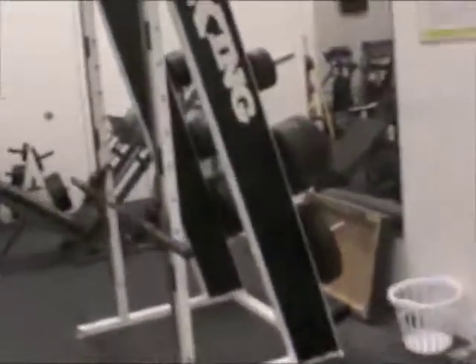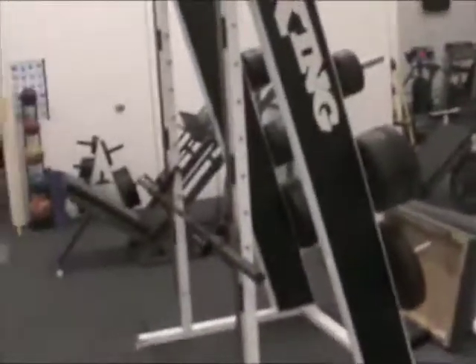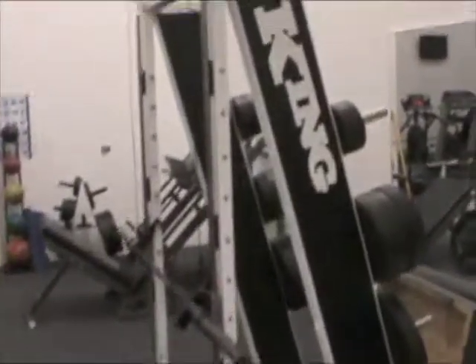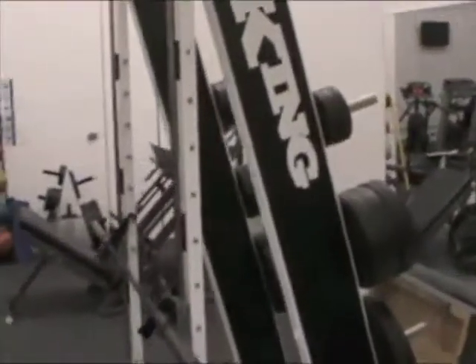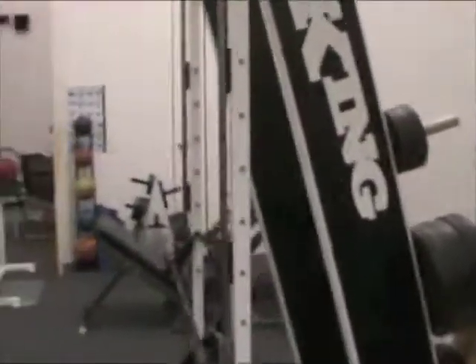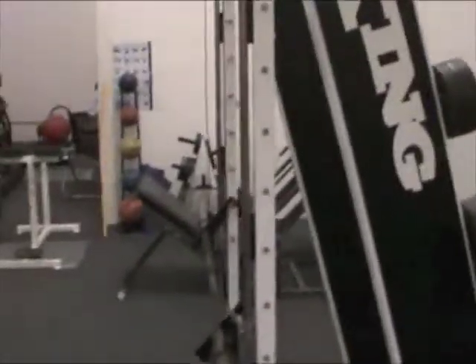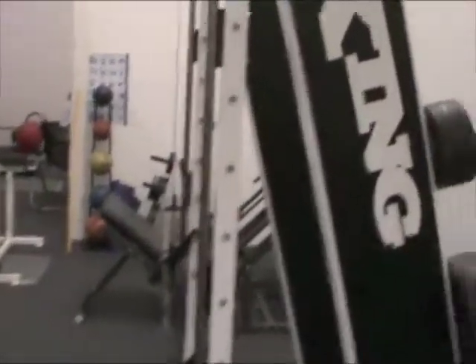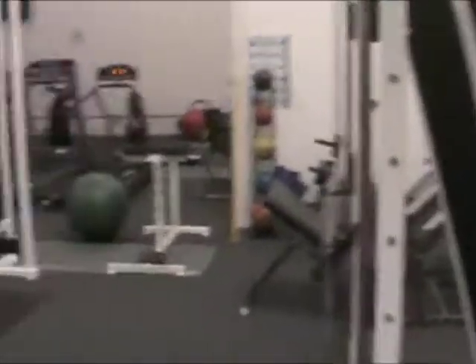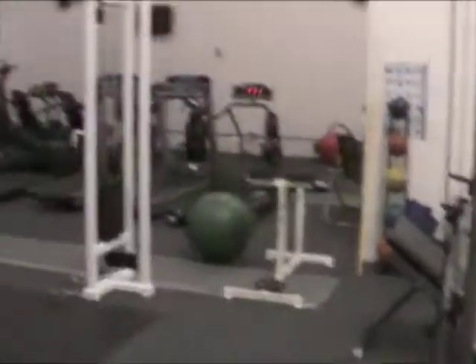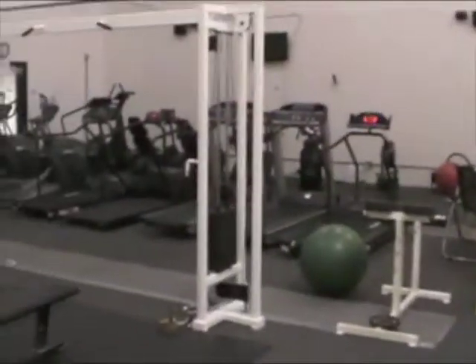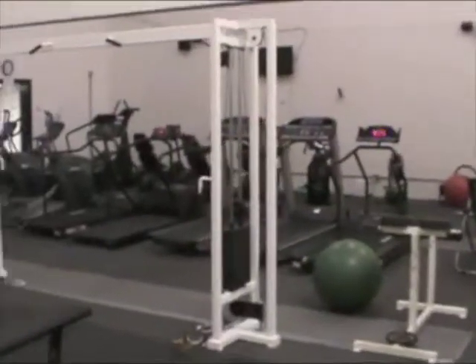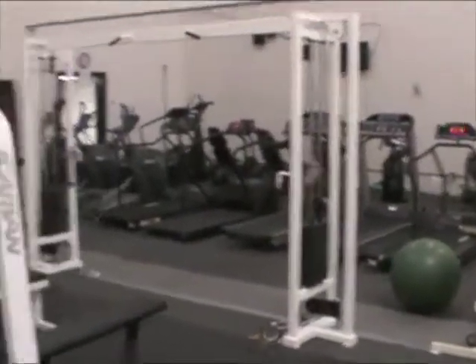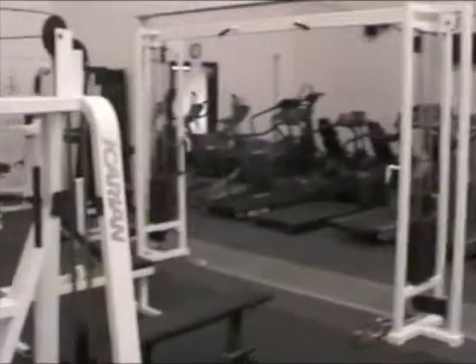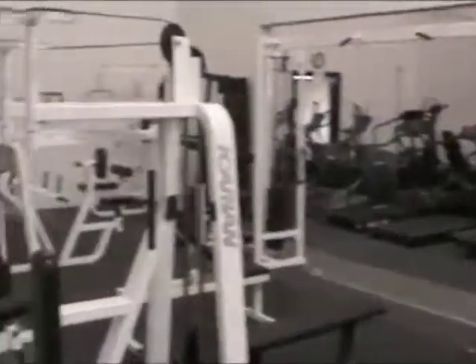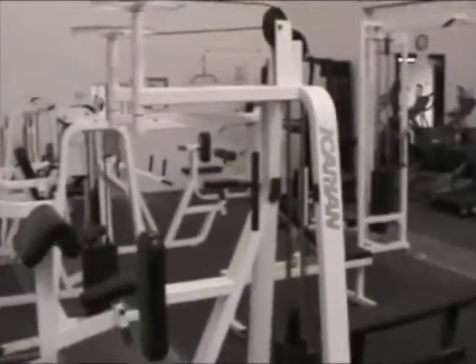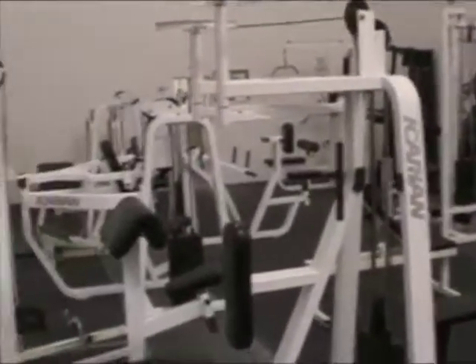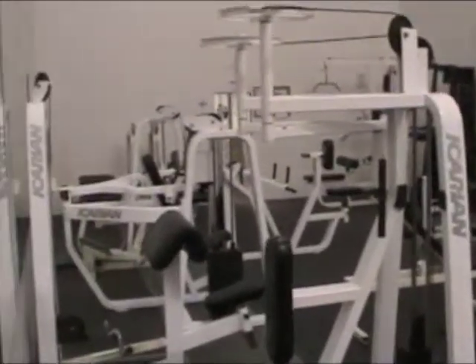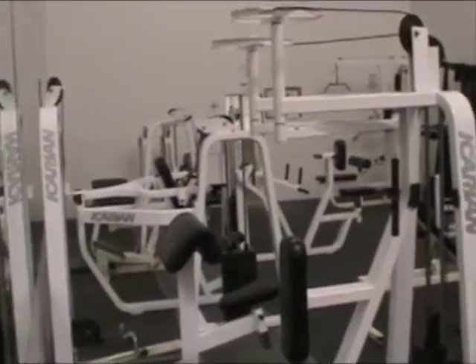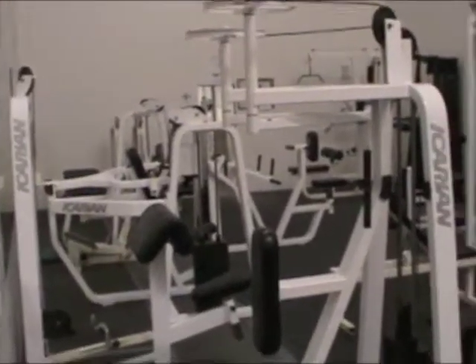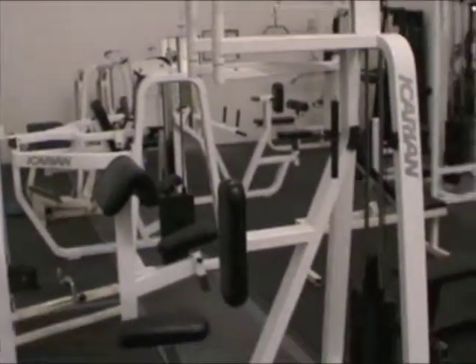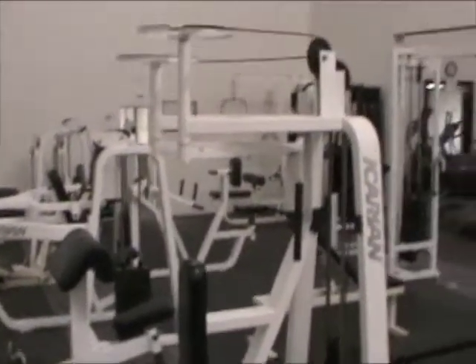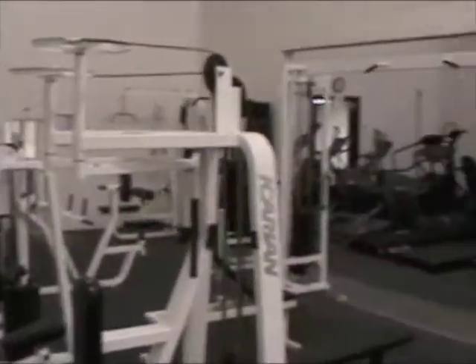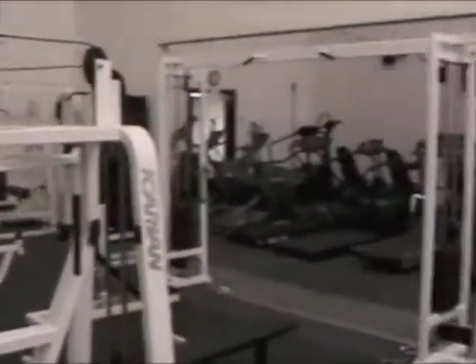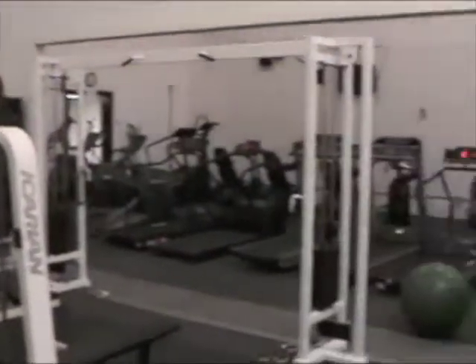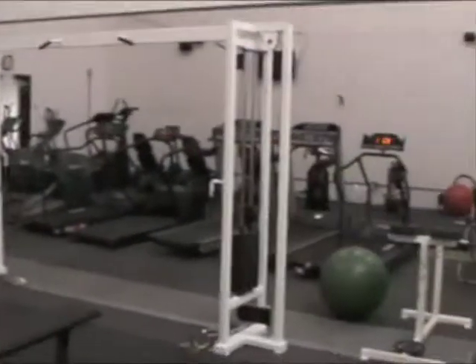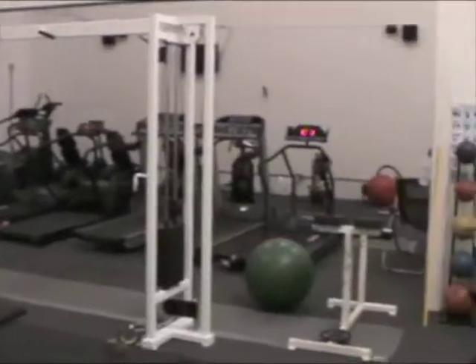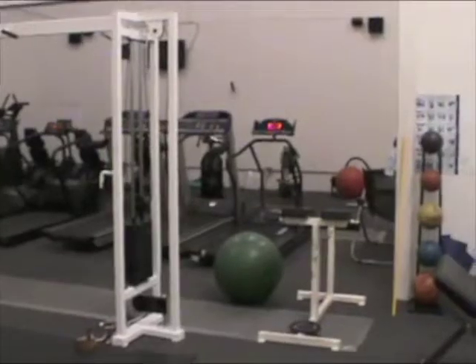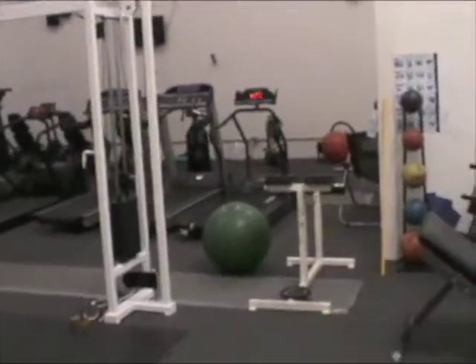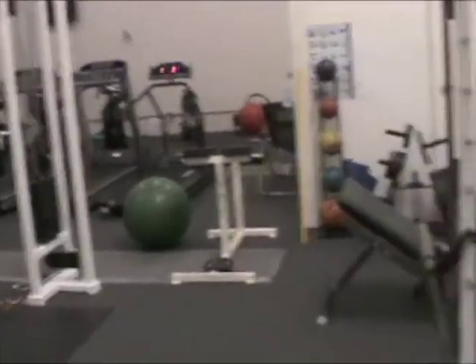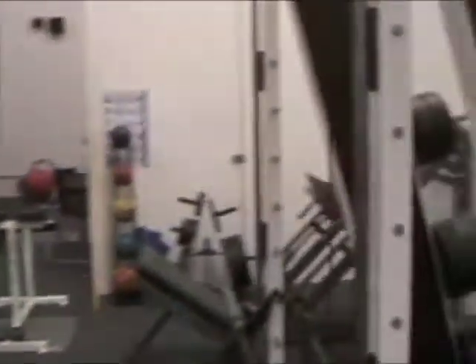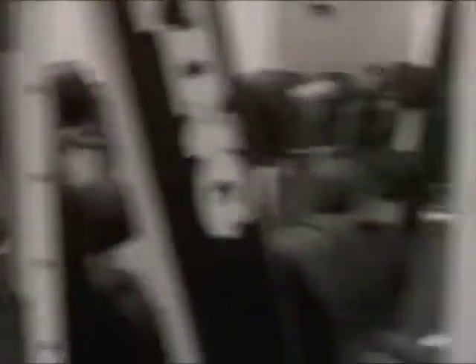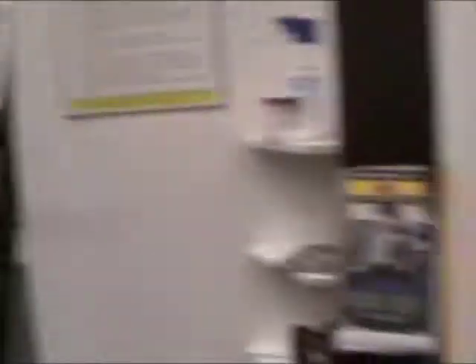And then we get around to all the machines — I don't spend much time over here at all. This is where a lot of people end up. Got the cardio equipment and just all the other machines — nothing too exciting over here.